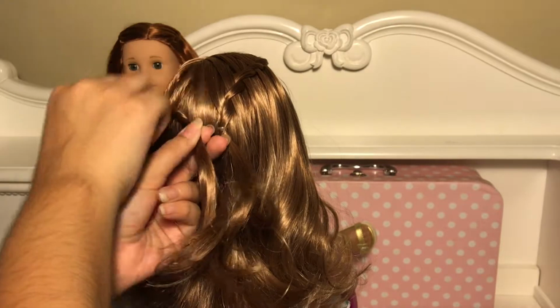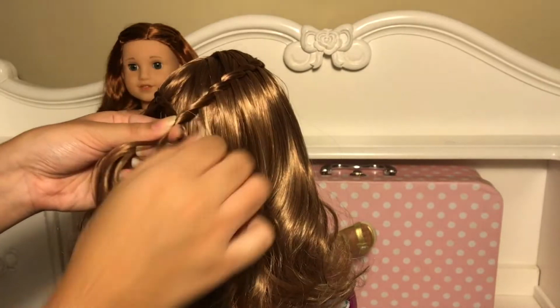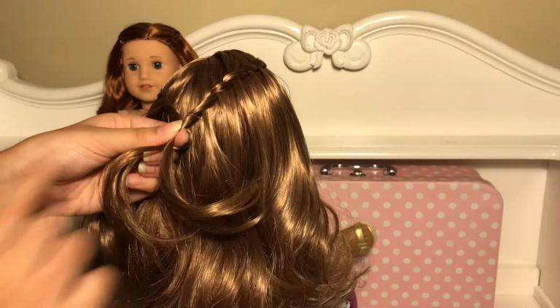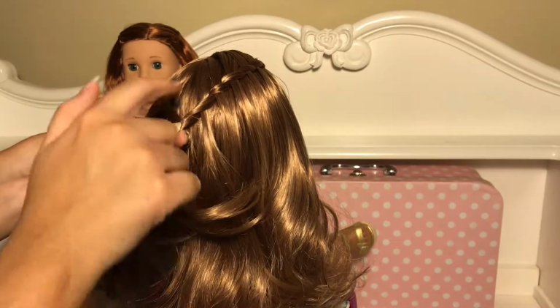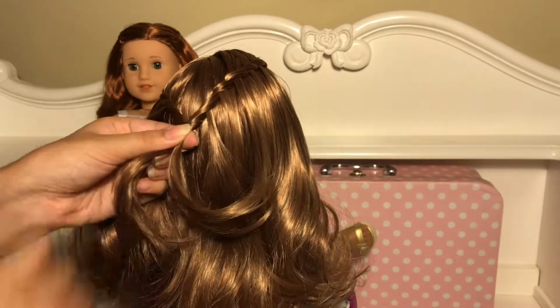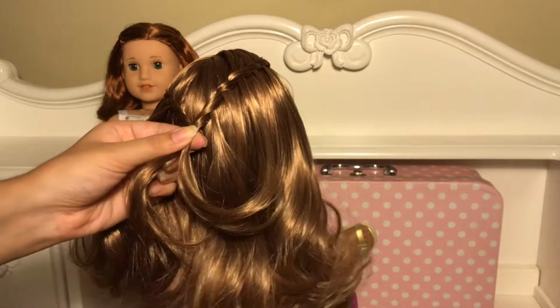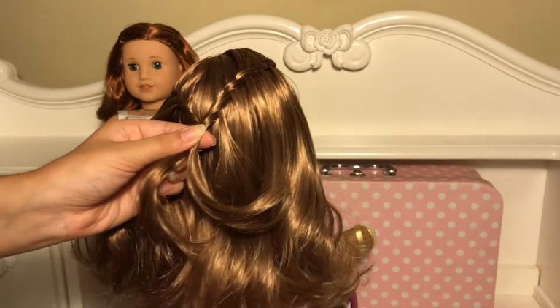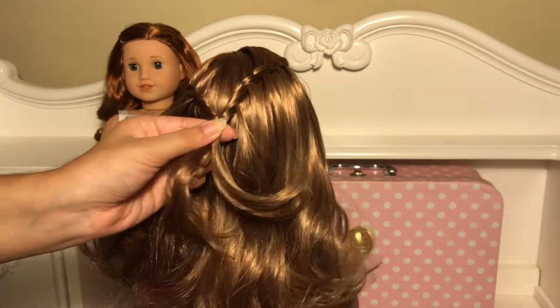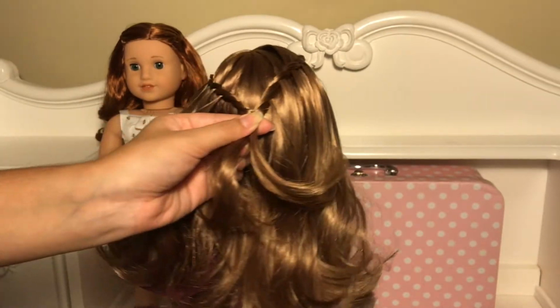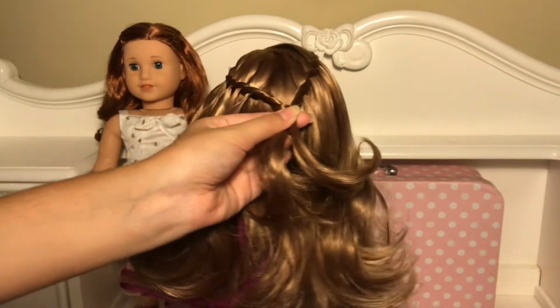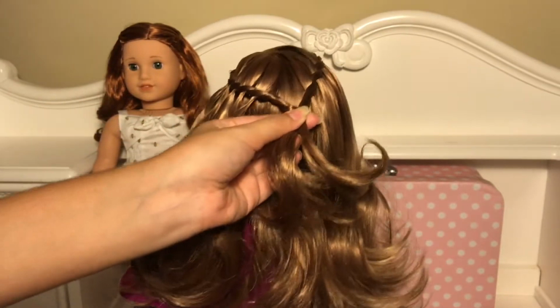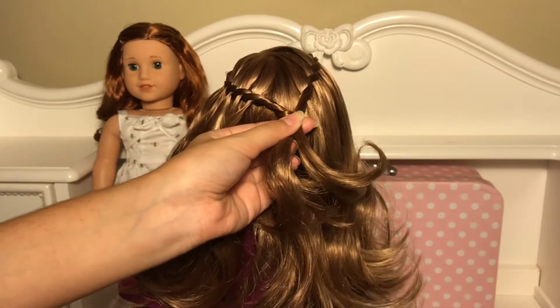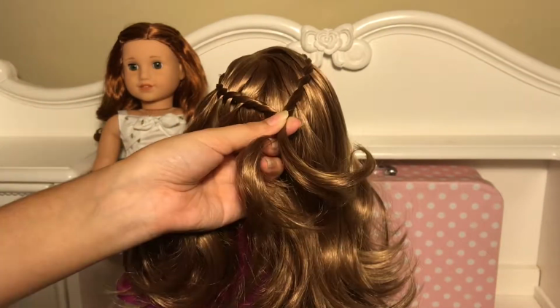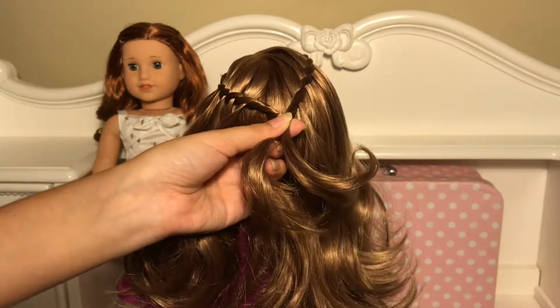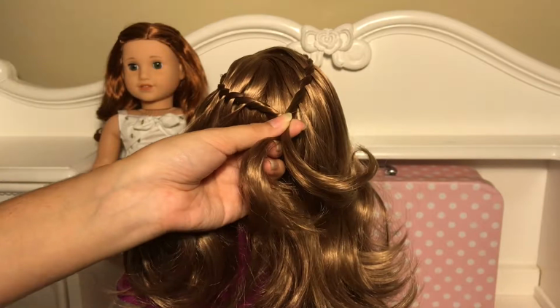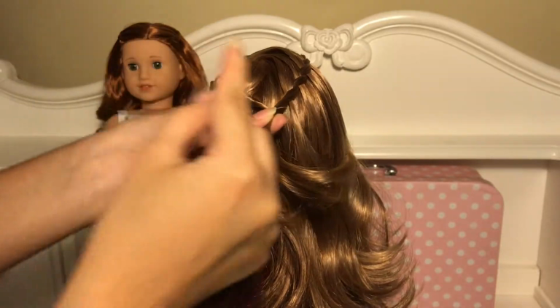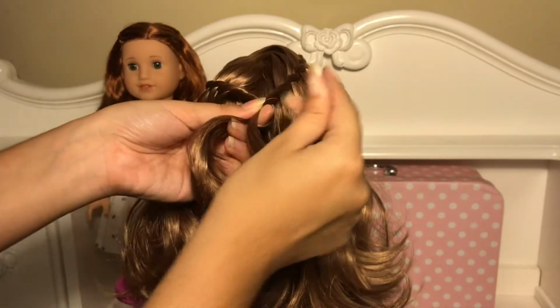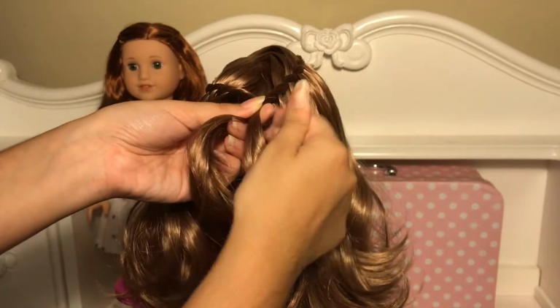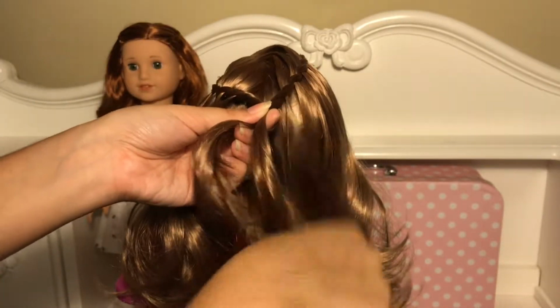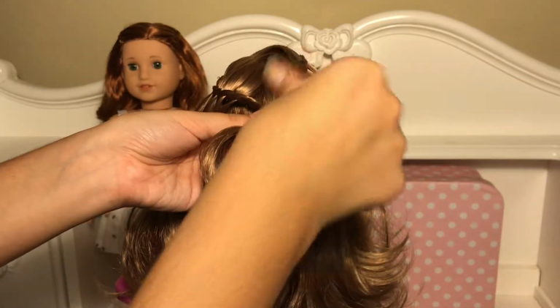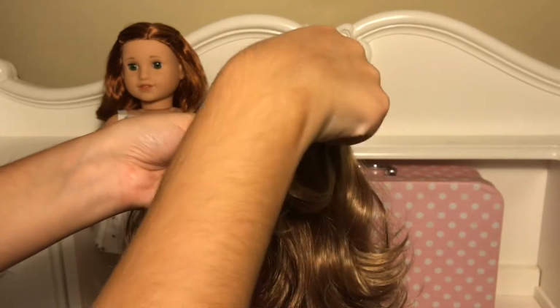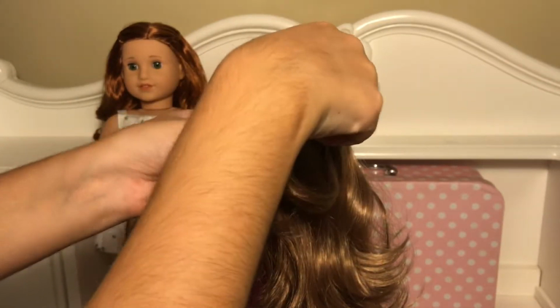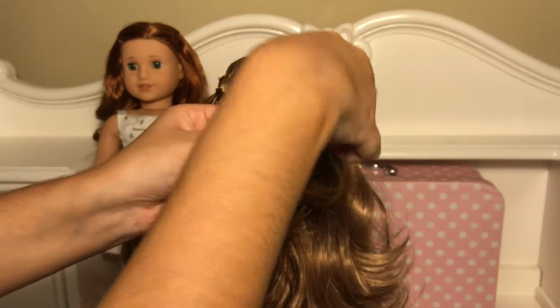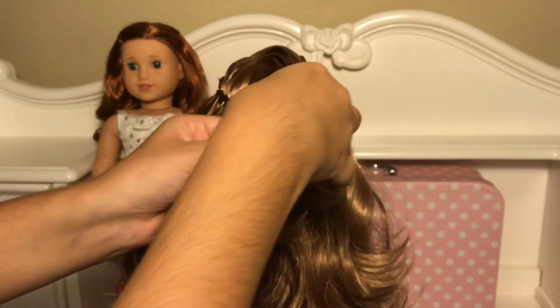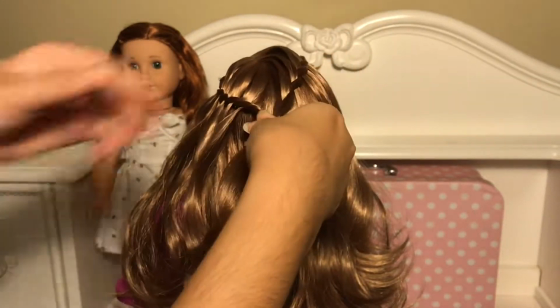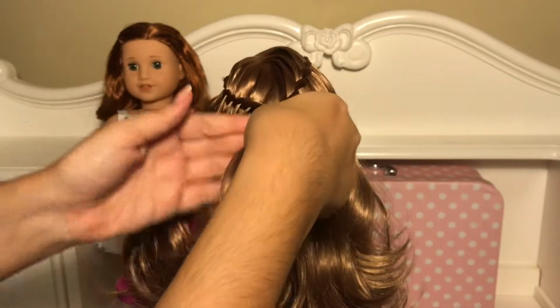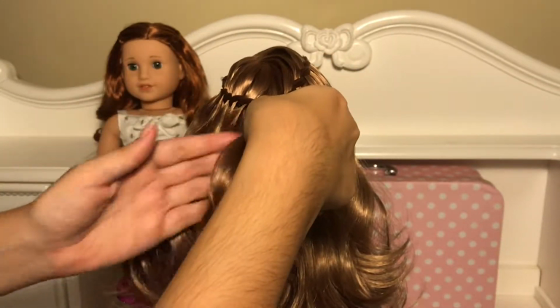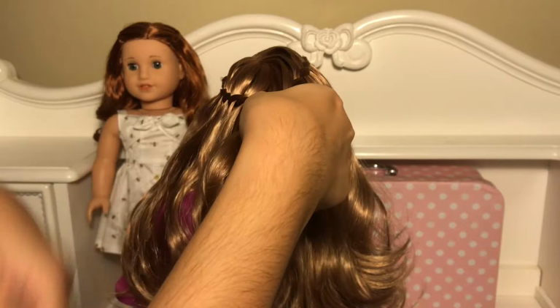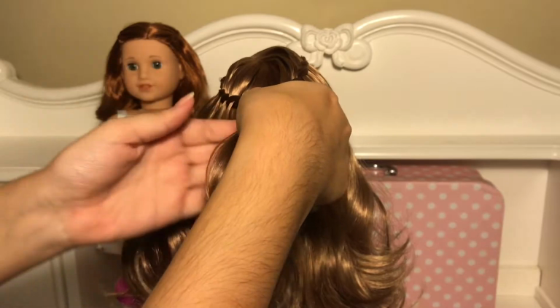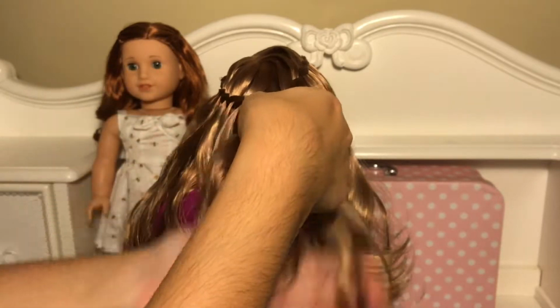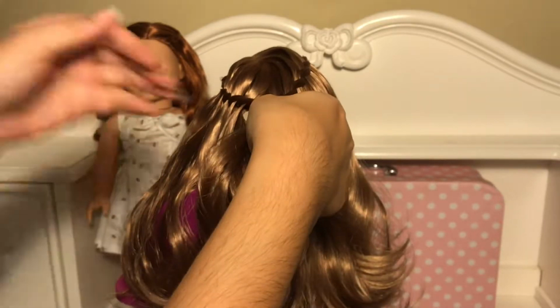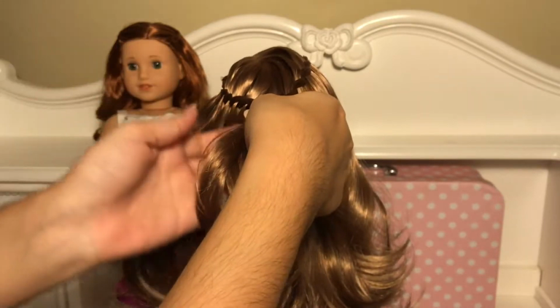To reach the back, you're going to twist these two parts like this. And then you're going to take your elastic and tie them together, and then tie it off.